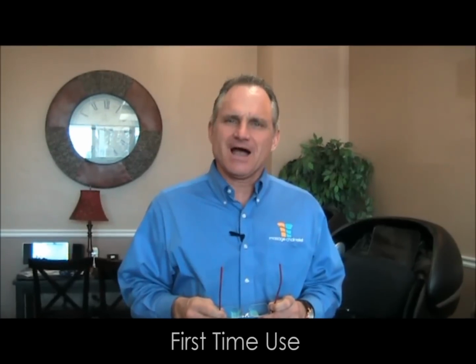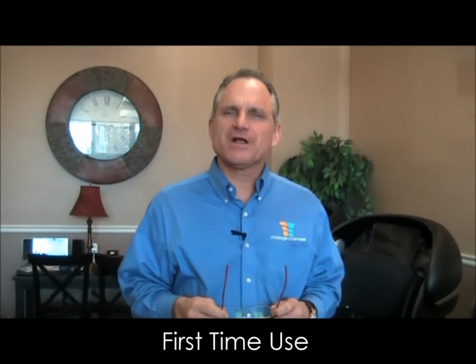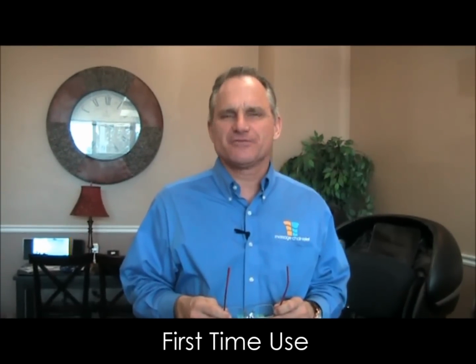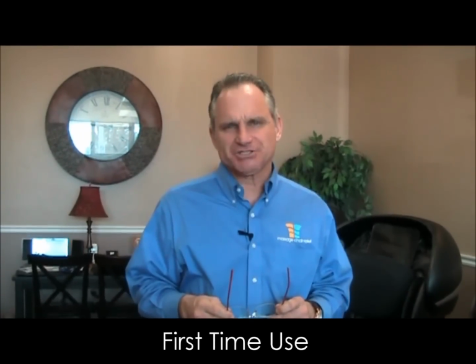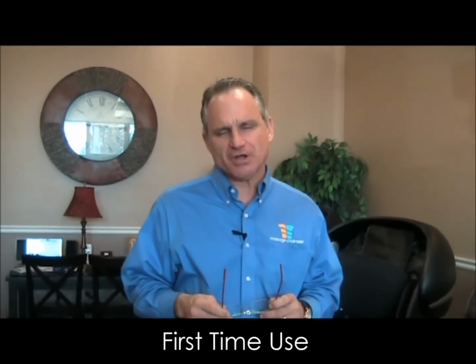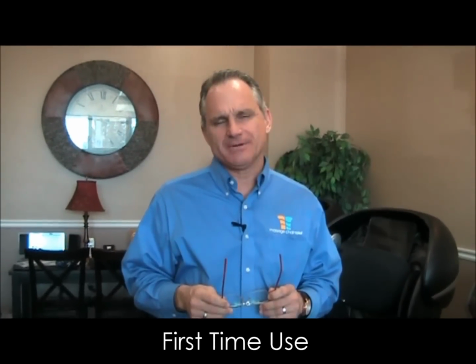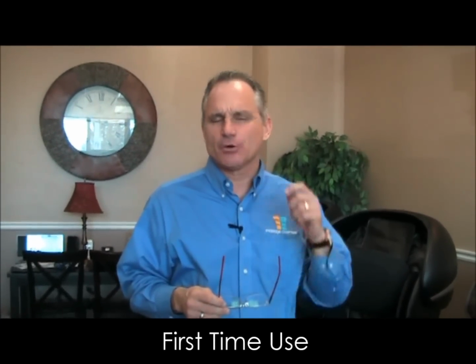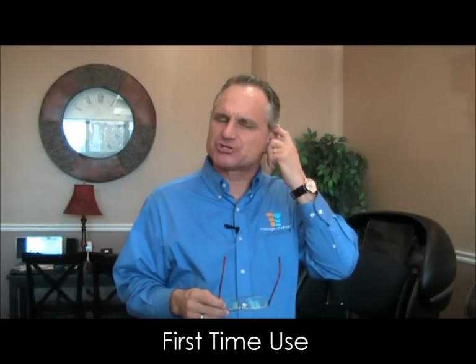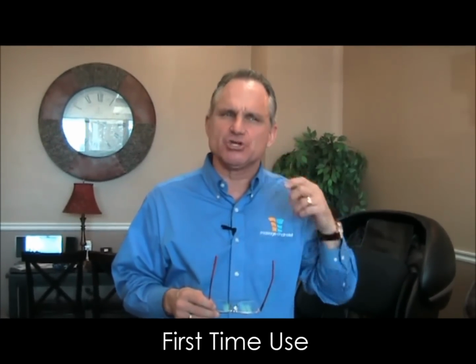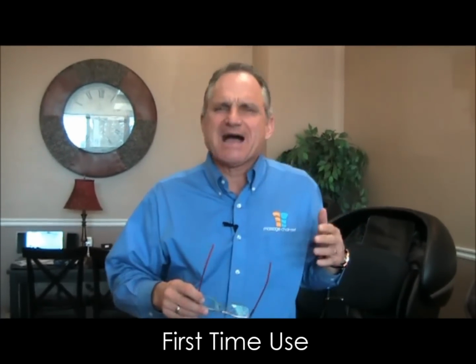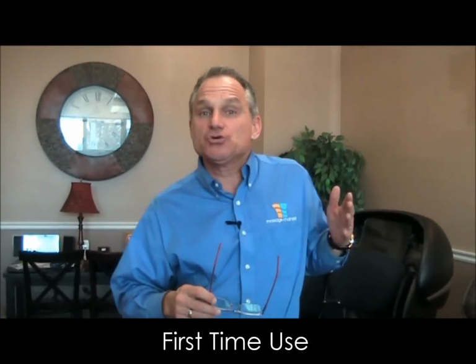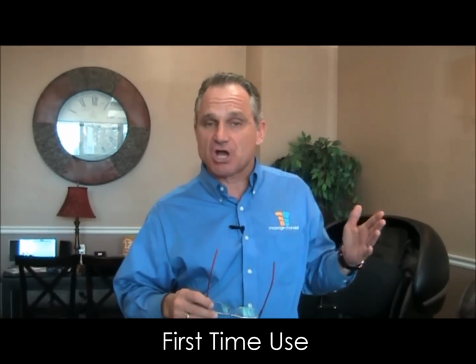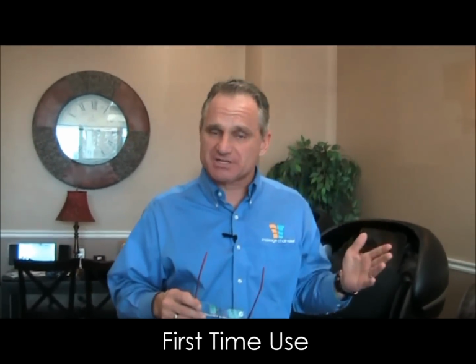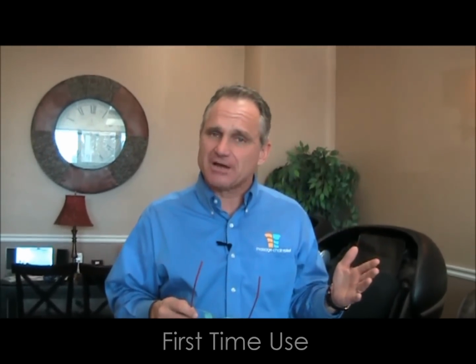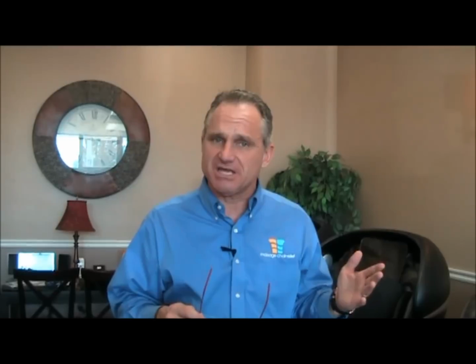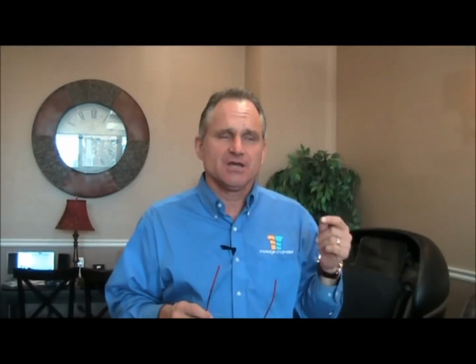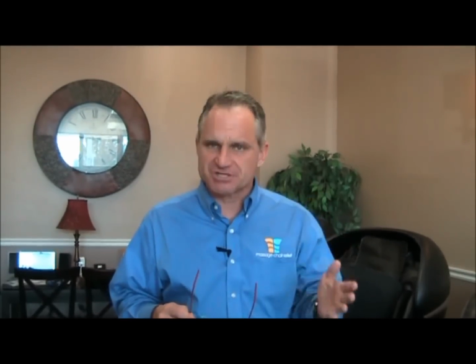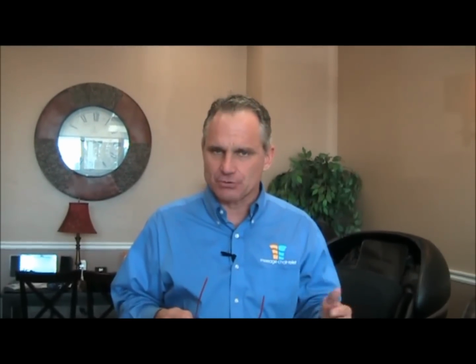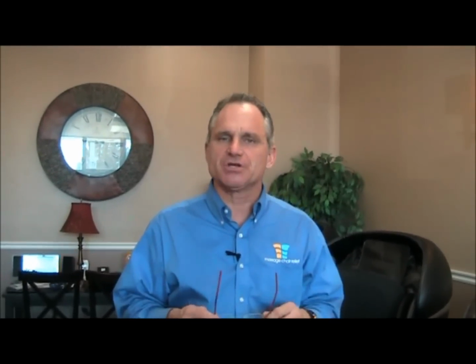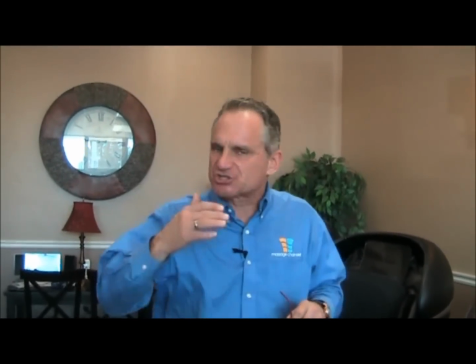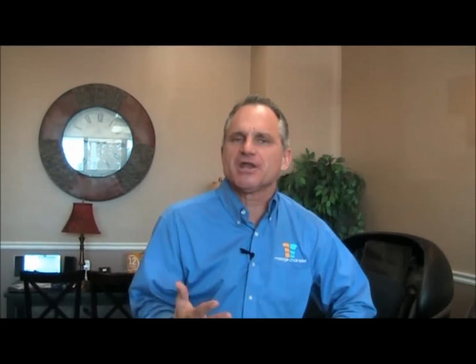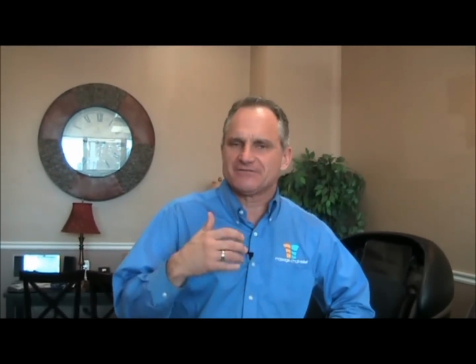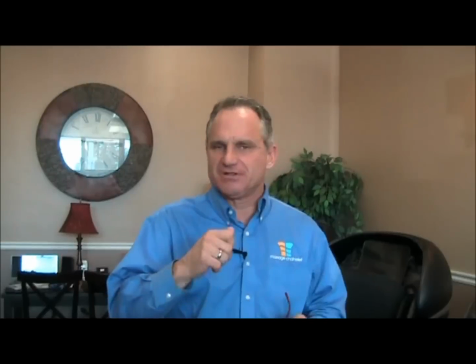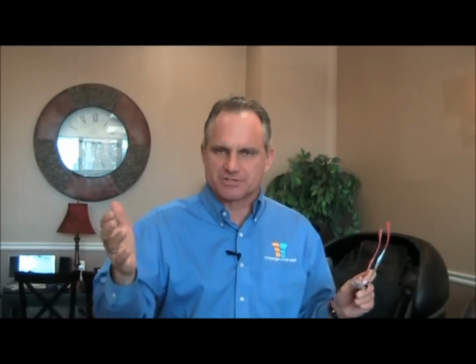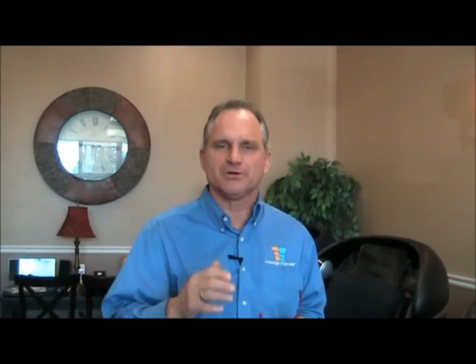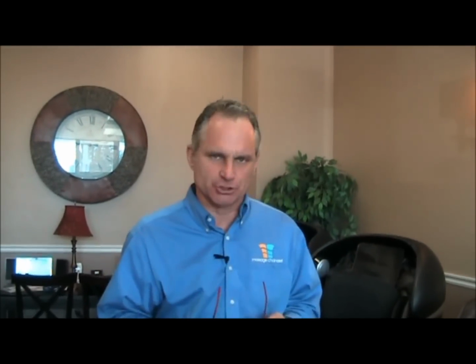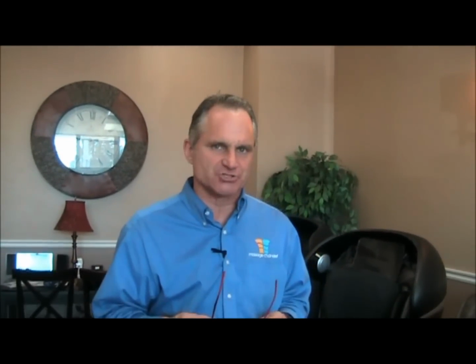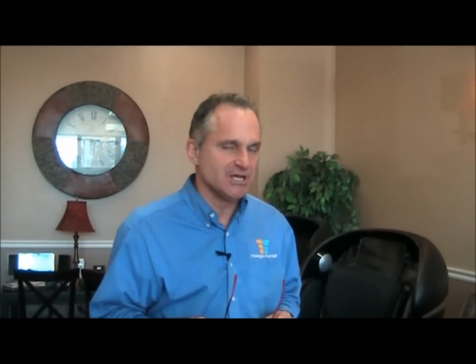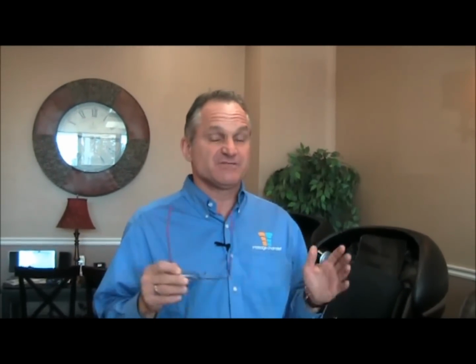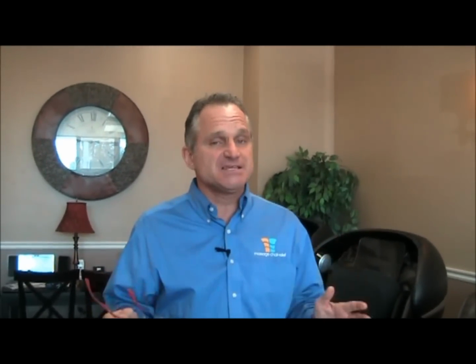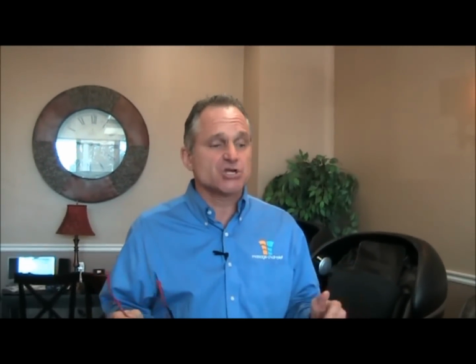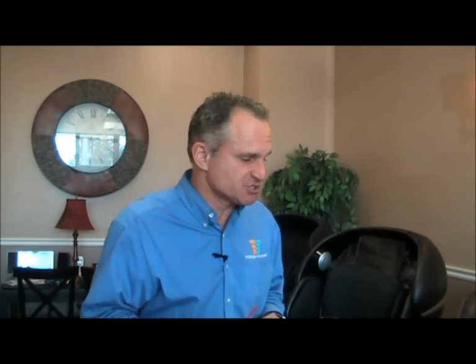Hi, I'm Dr. Alan Widener from Massagechairrelief.com, and today I'm going to demonstrate how to use the Osaki OS-4000T your first time through, so that you can get started on it and then have time to read the owner's manual while you're sitting and enjoying a massage. It's very easy to get started in this chair.